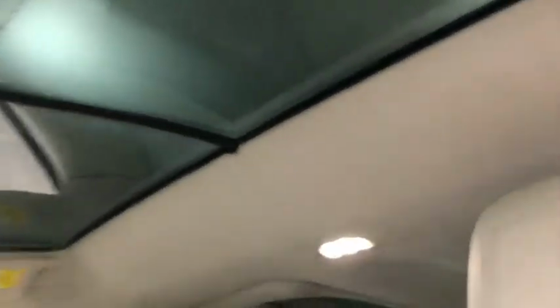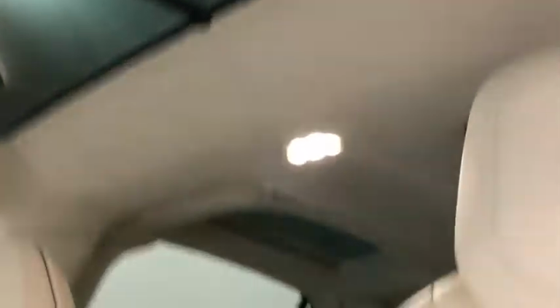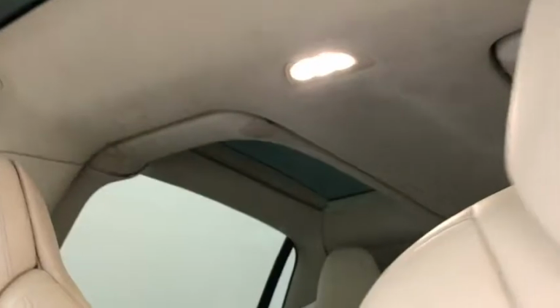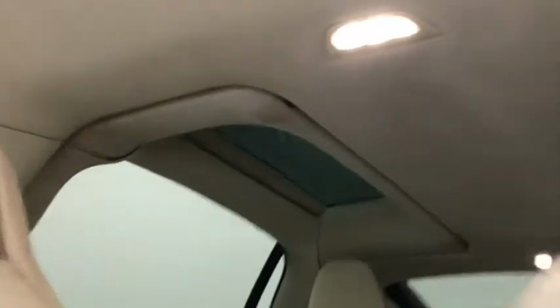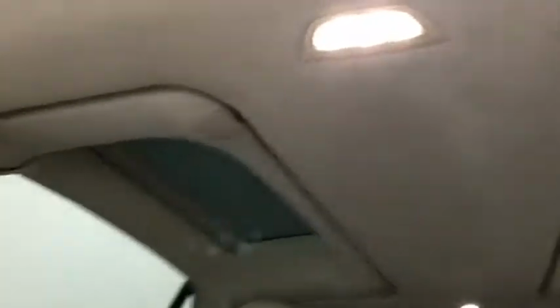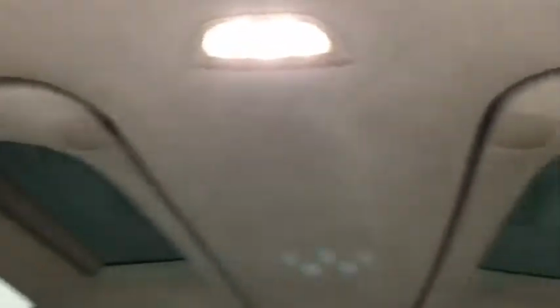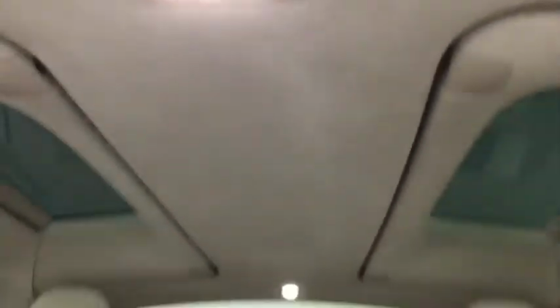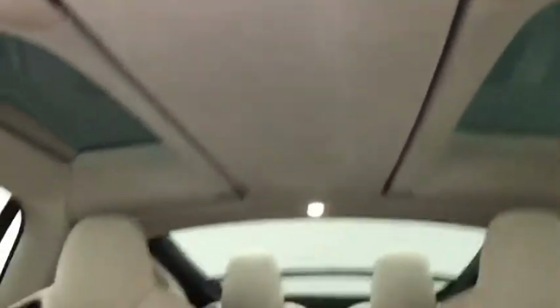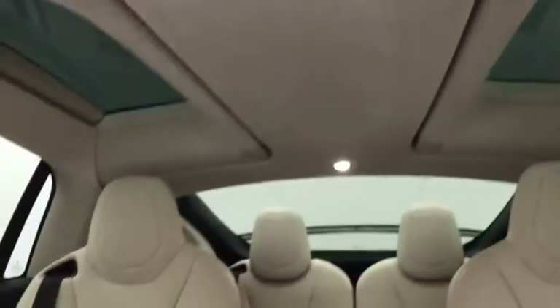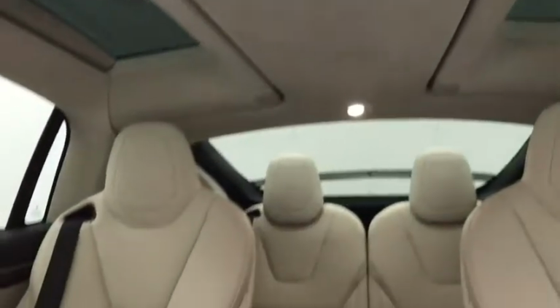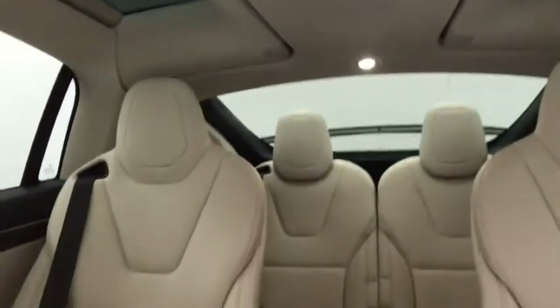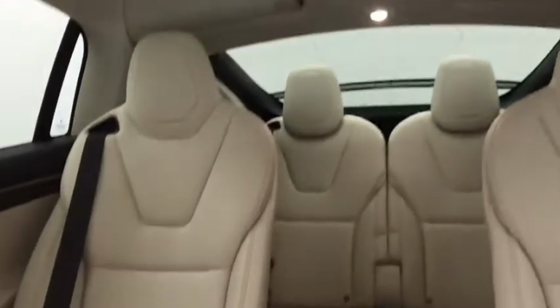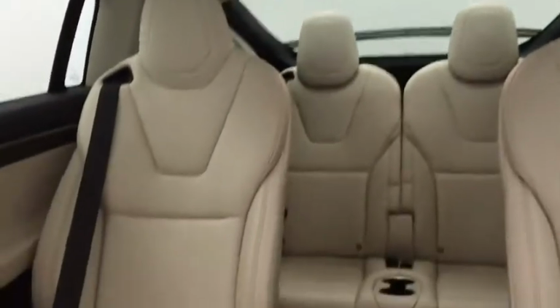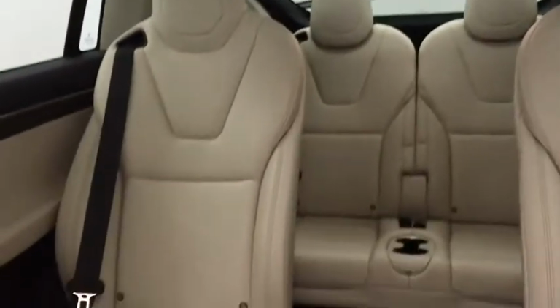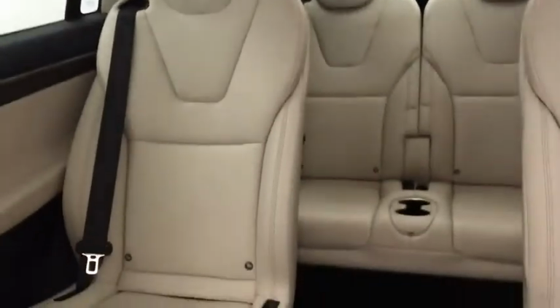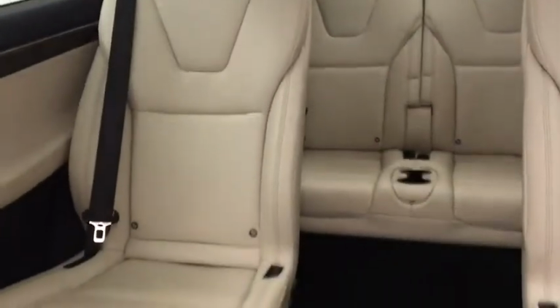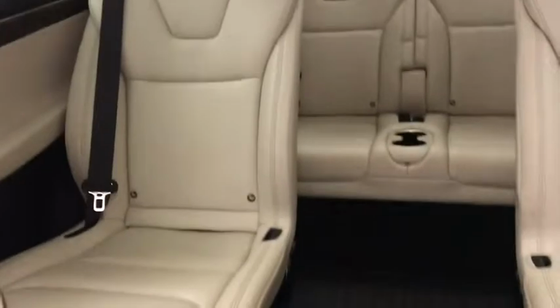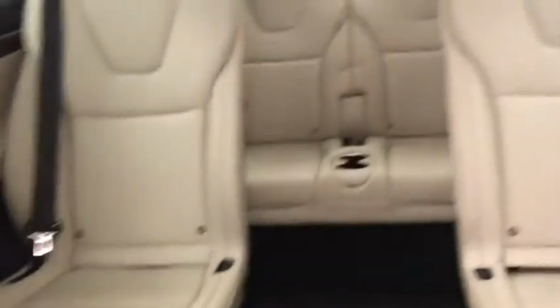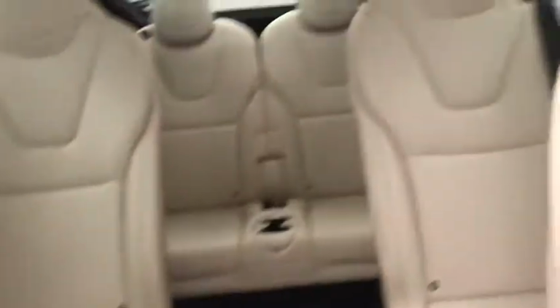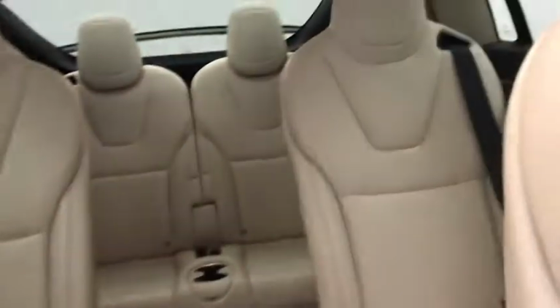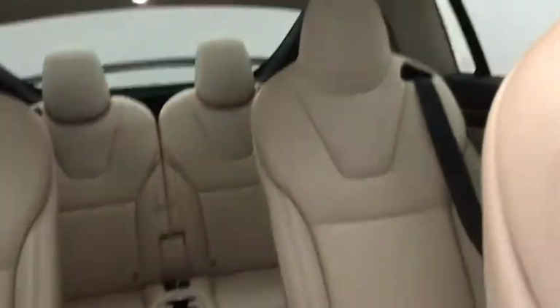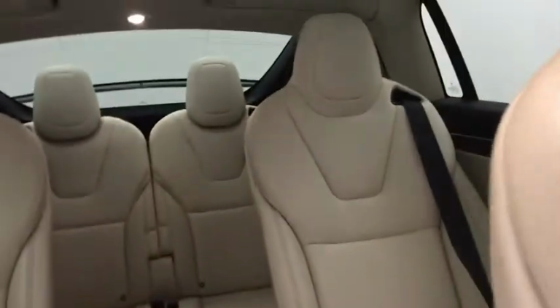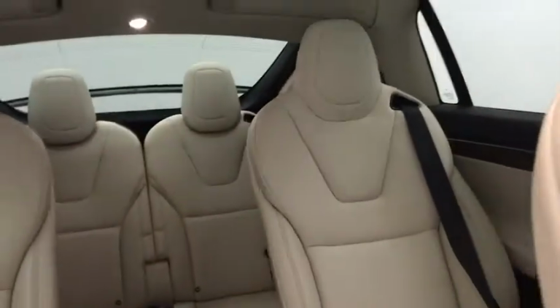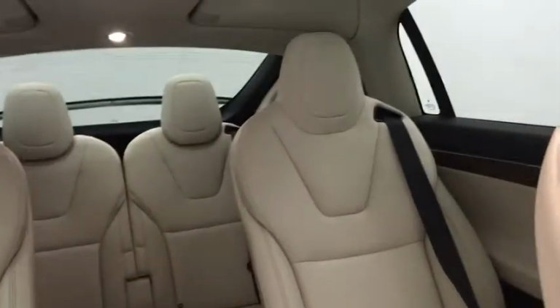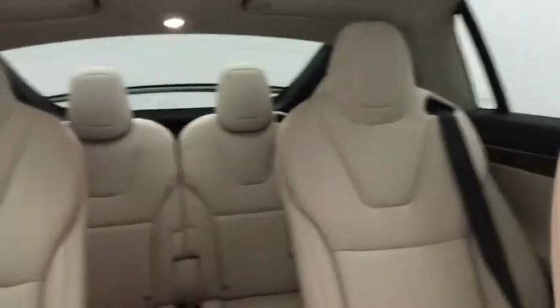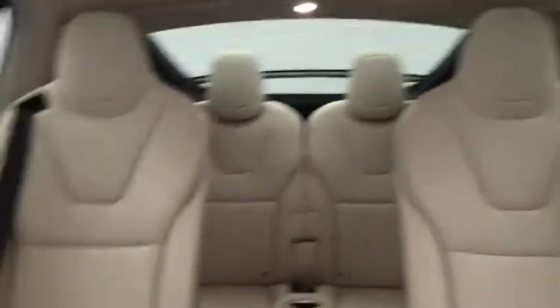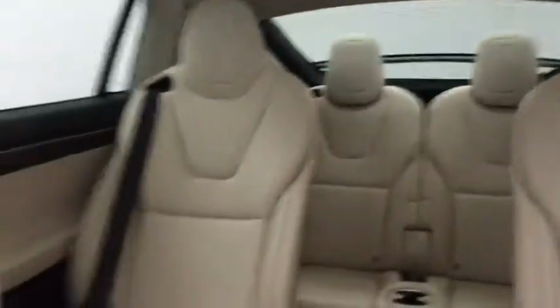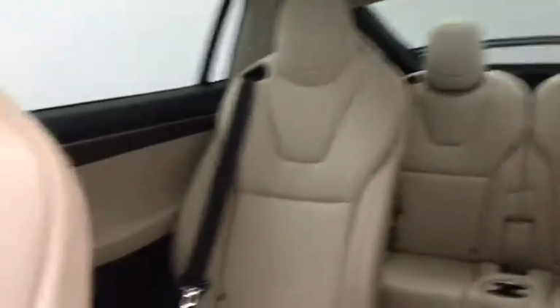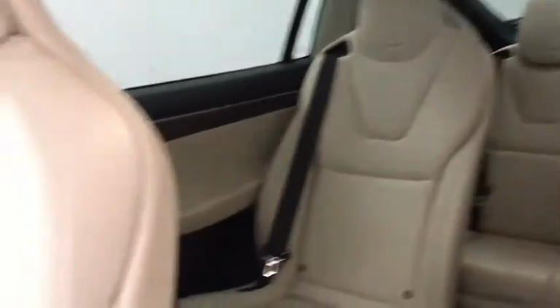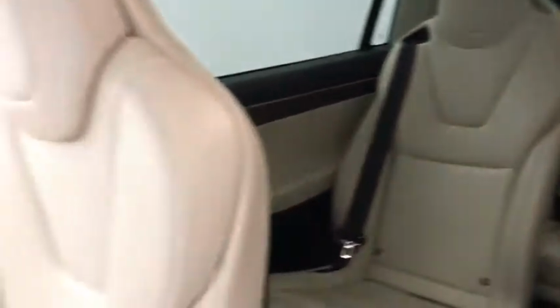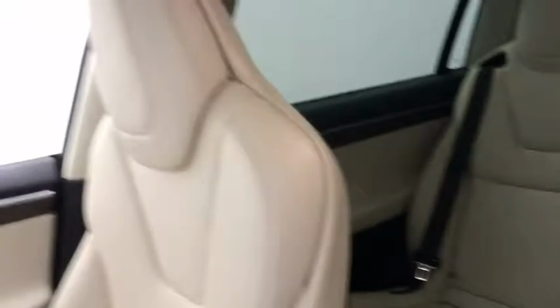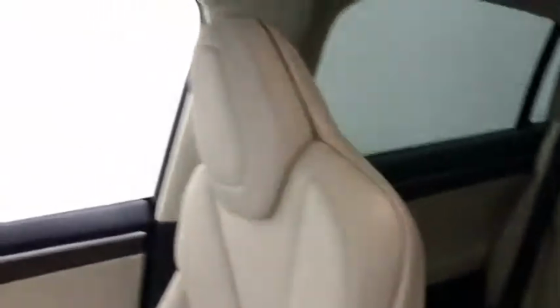Lane departure warning, power passenger seat, all-wheel drive, stability control, remote engine start, navigation system, Bluetooth, leather-wrapped steering wheel, adjustable steering wheel, power steering.